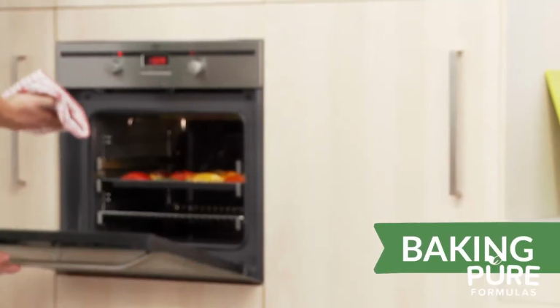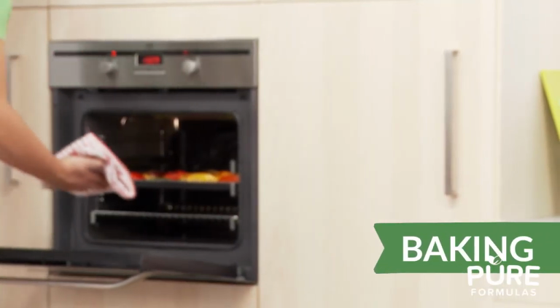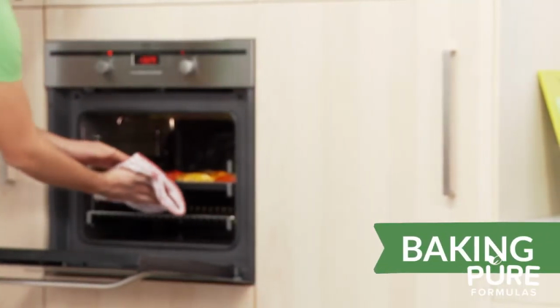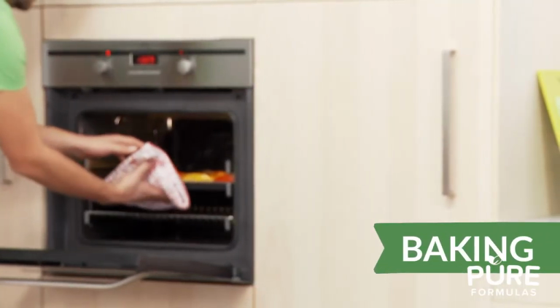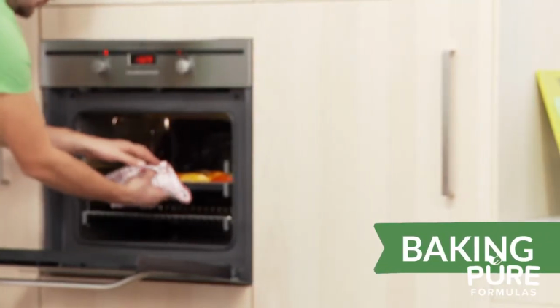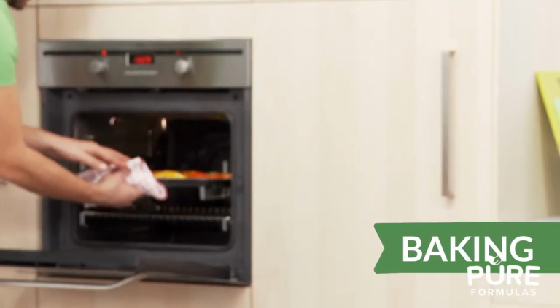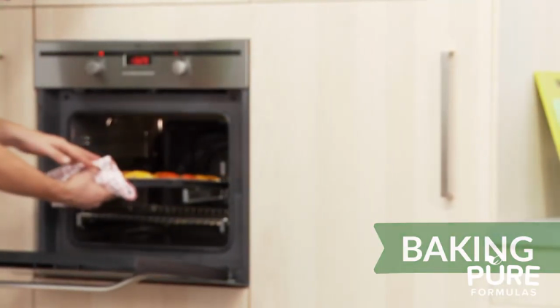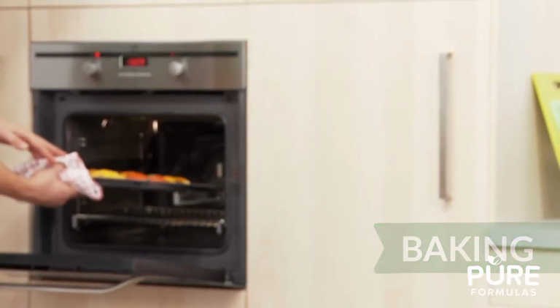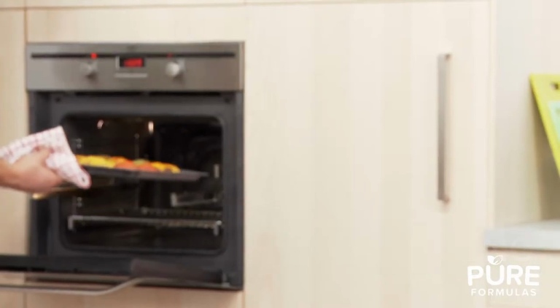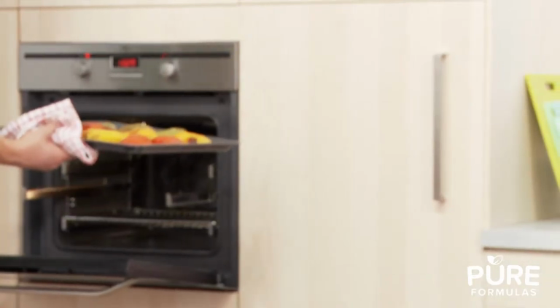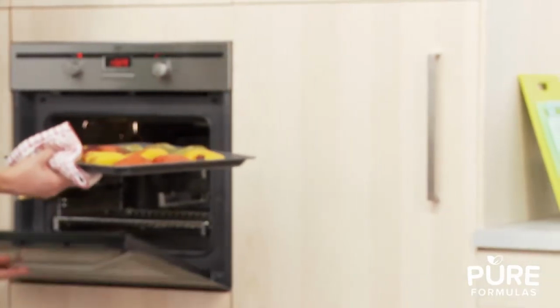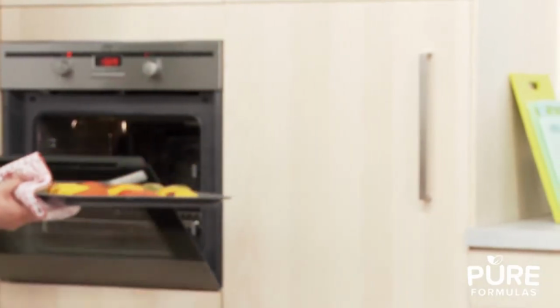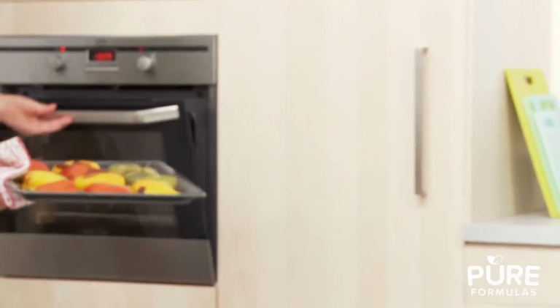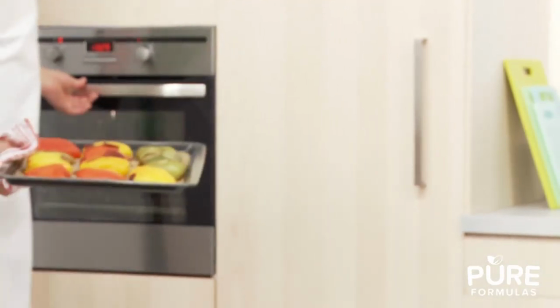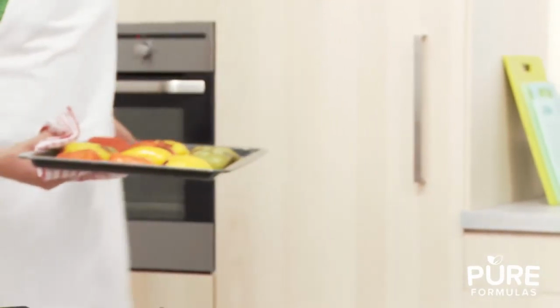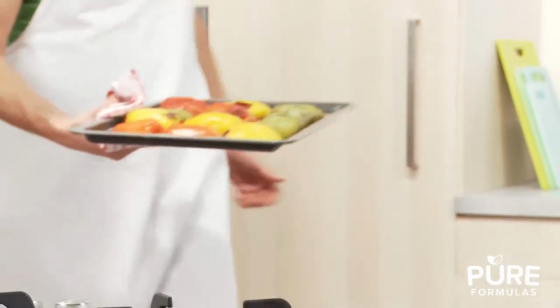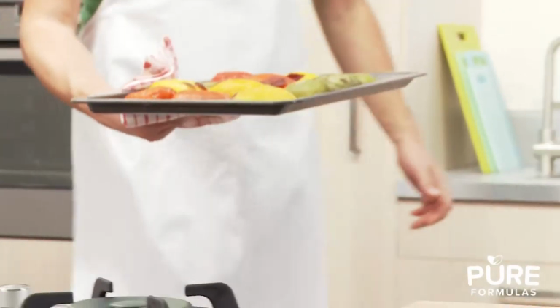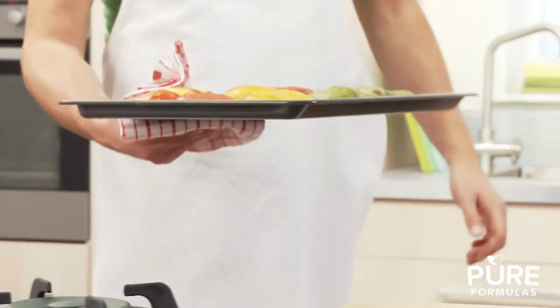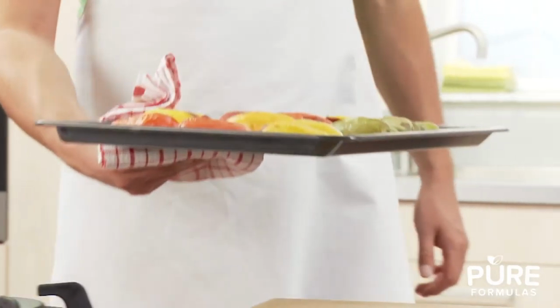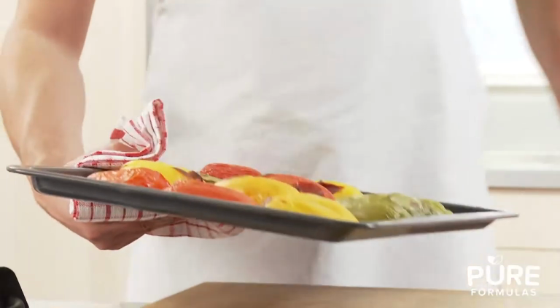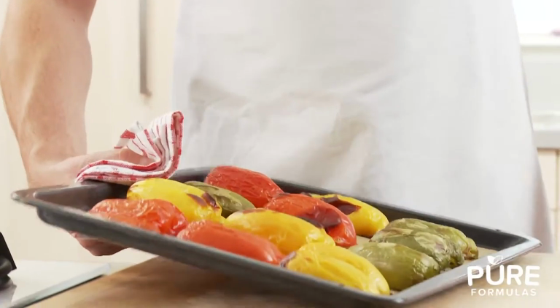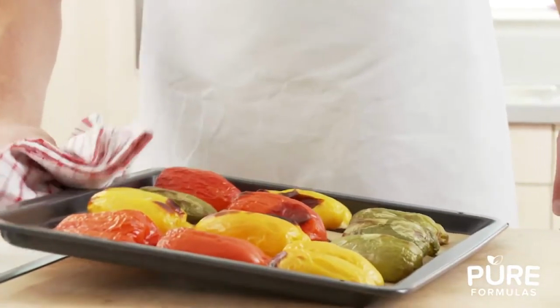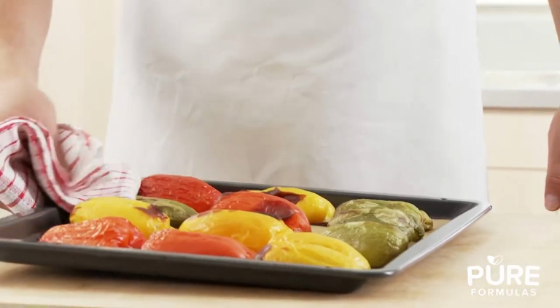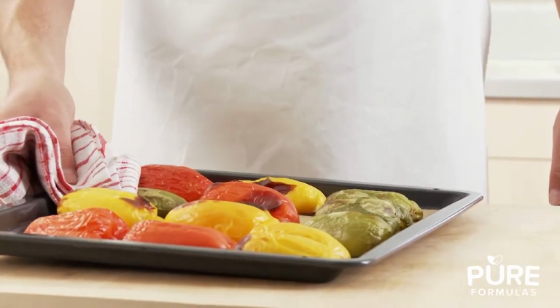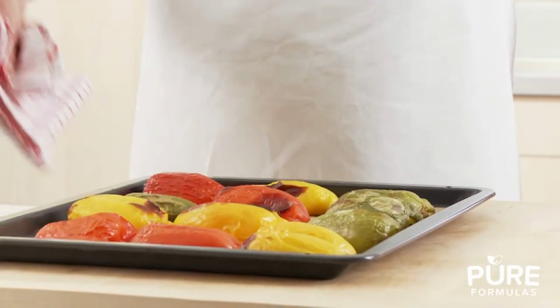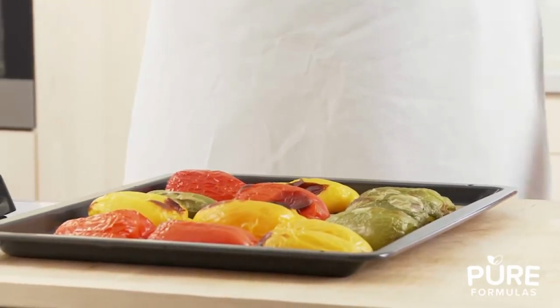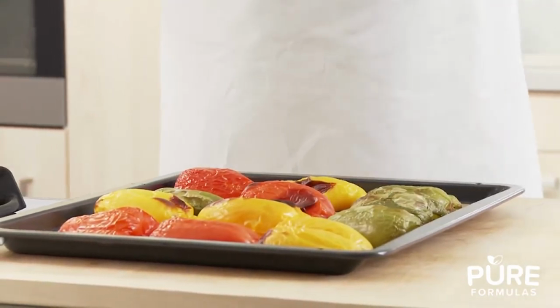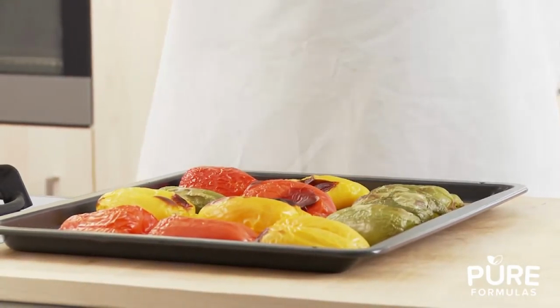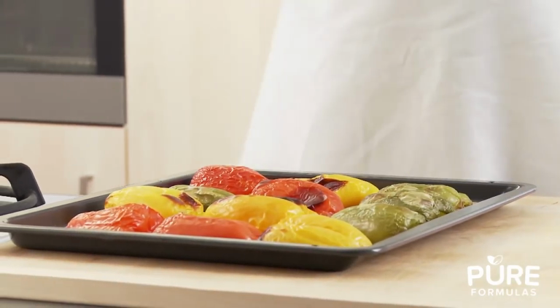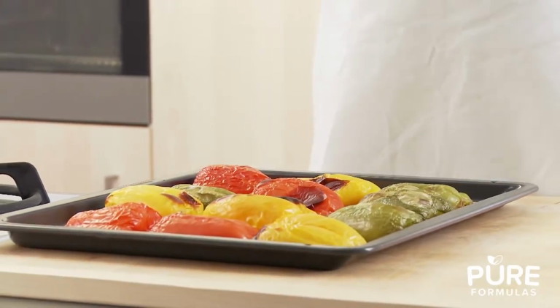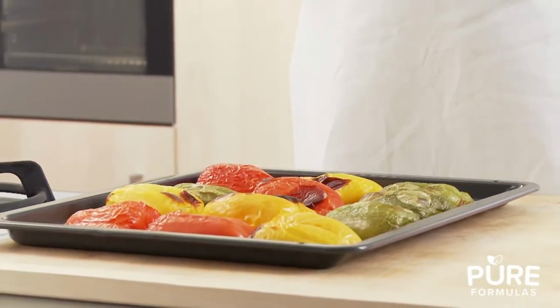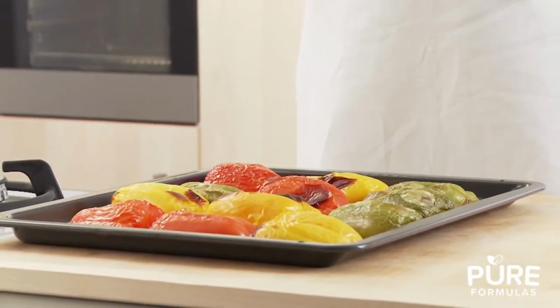Next, baking is usually associated with breads and desserts, but this method allows for a different way to cook your fruits and vegetables. This is another great alternative to frying, and for an even crispier finish, broil your foods for the last few minutes.